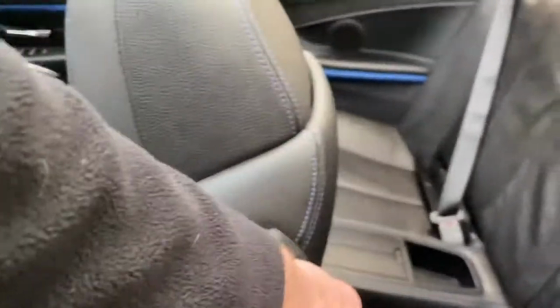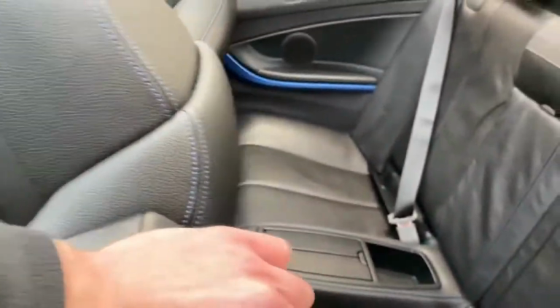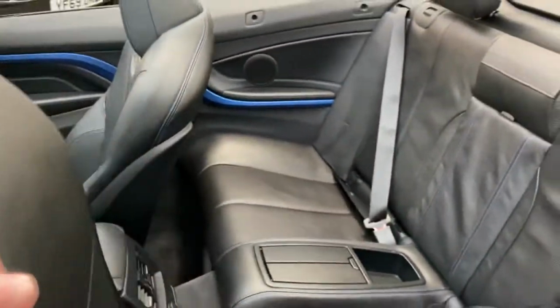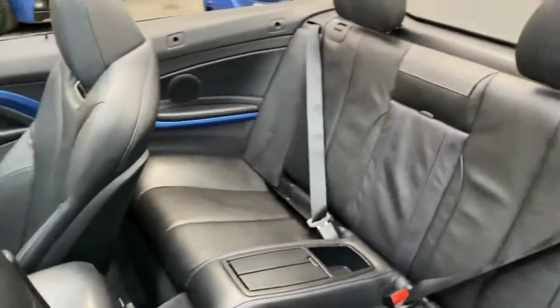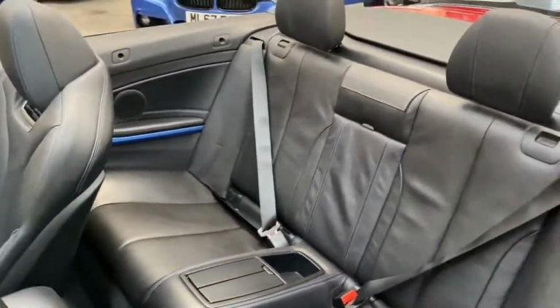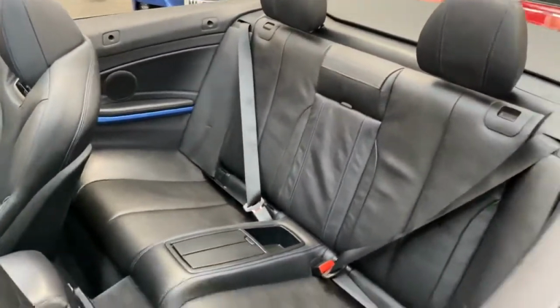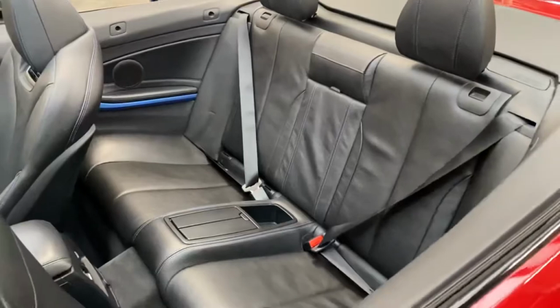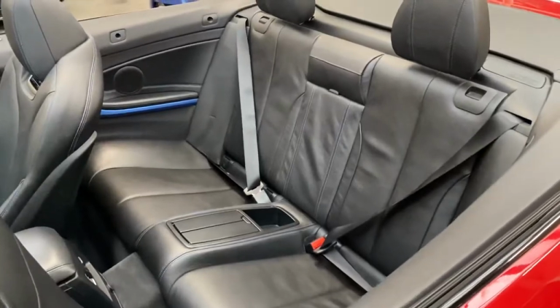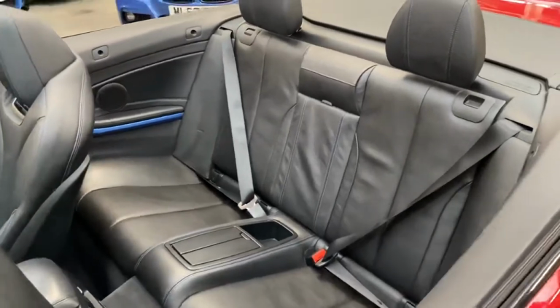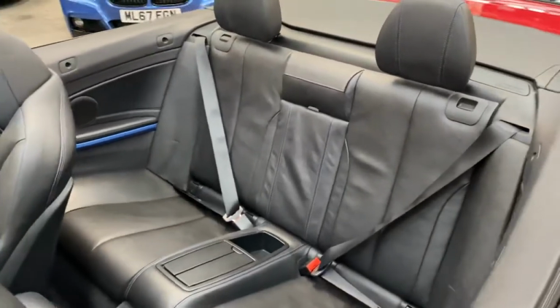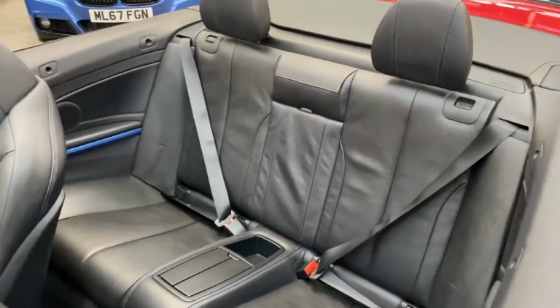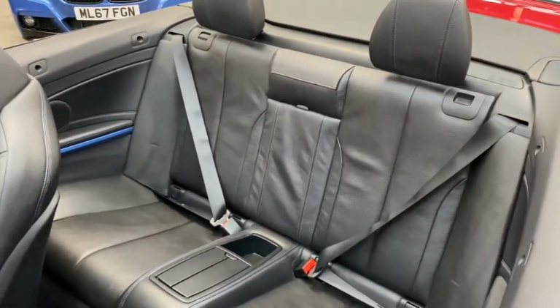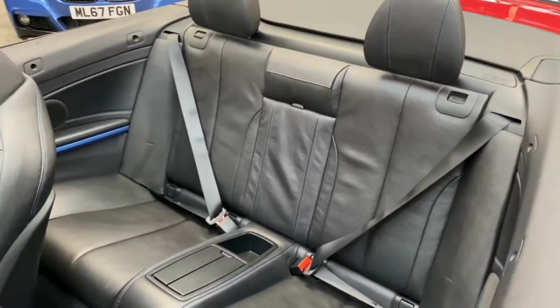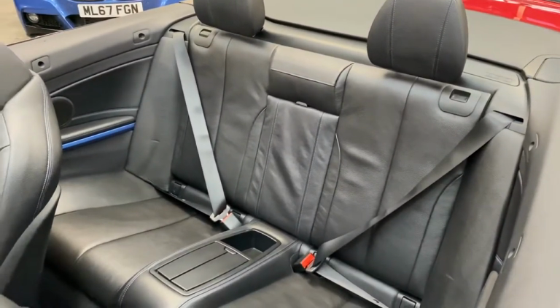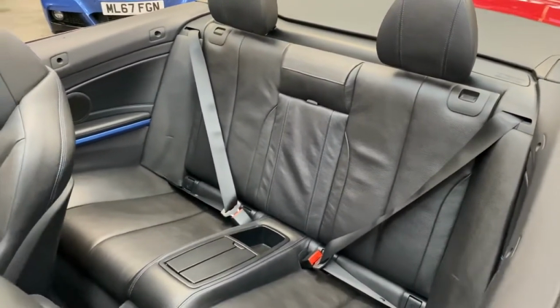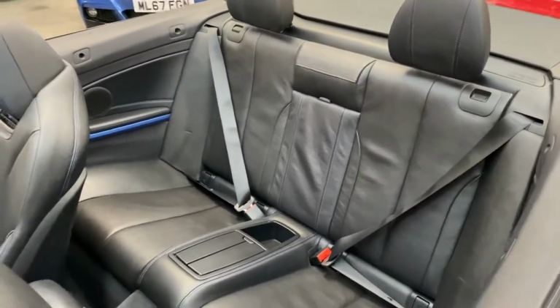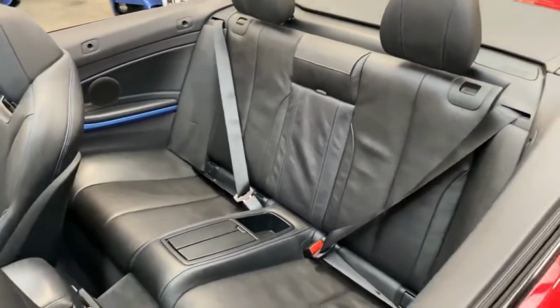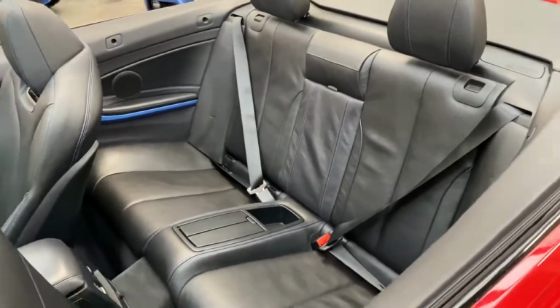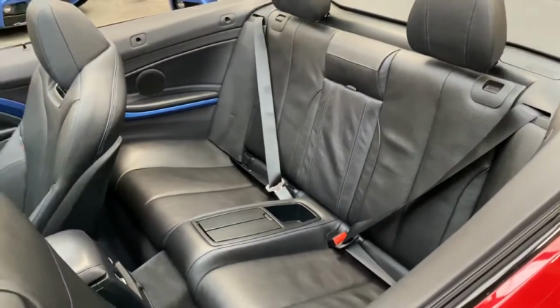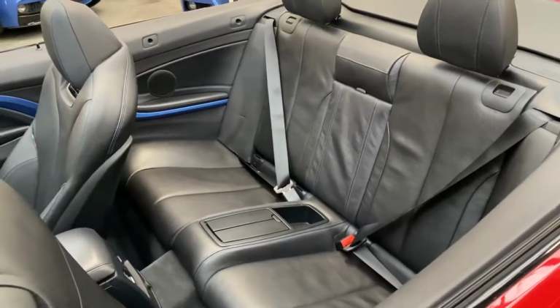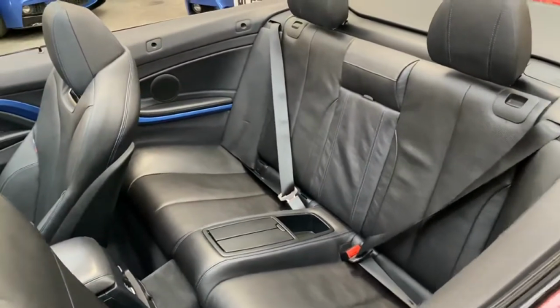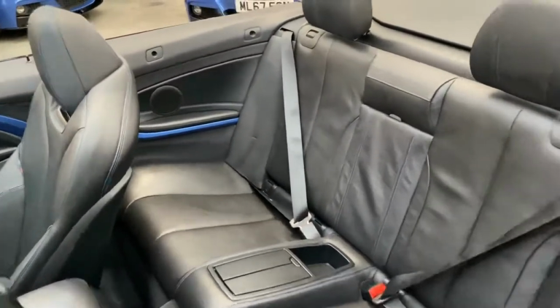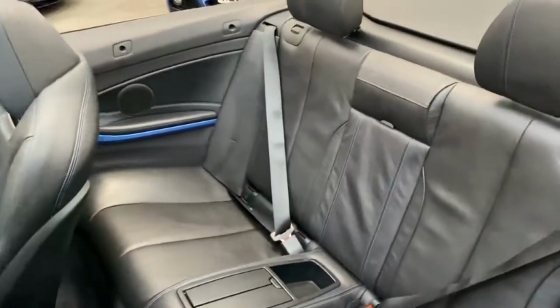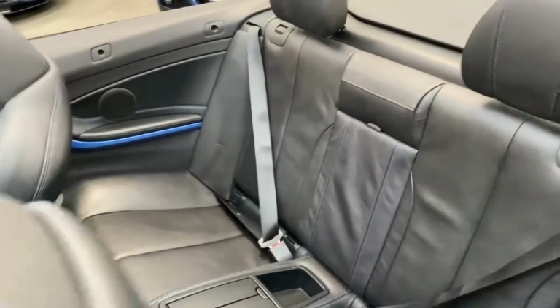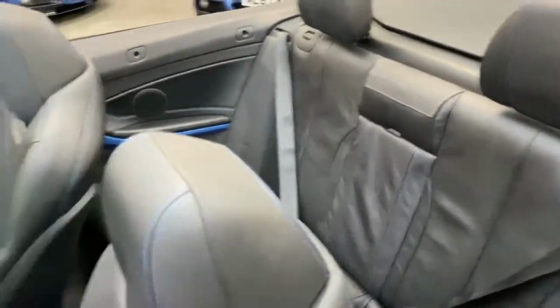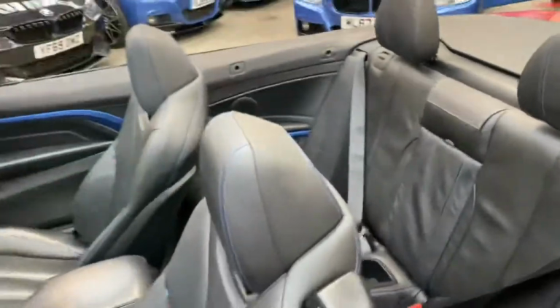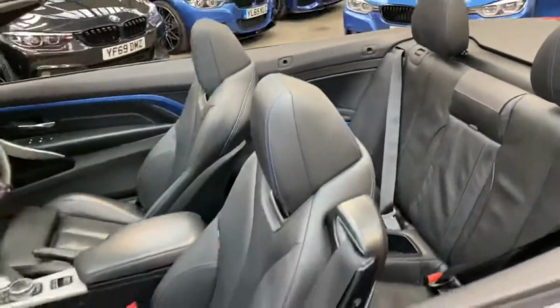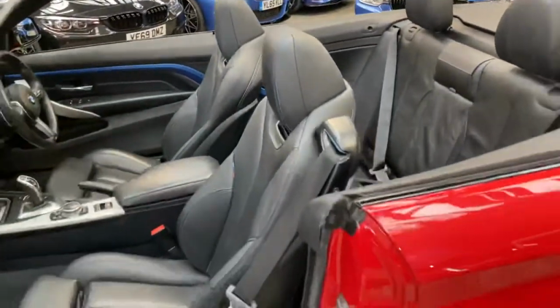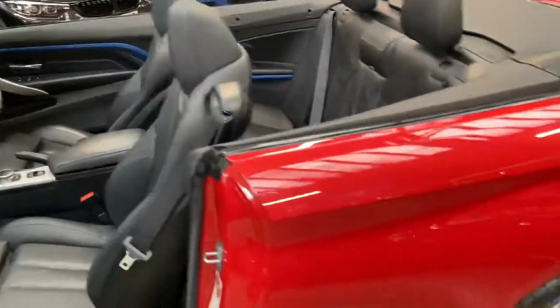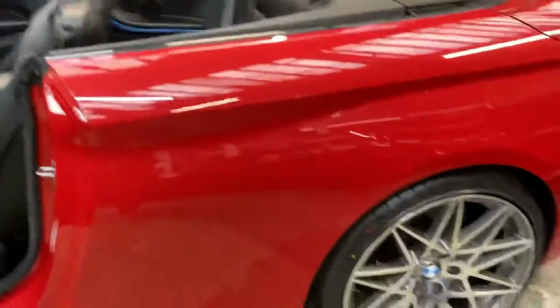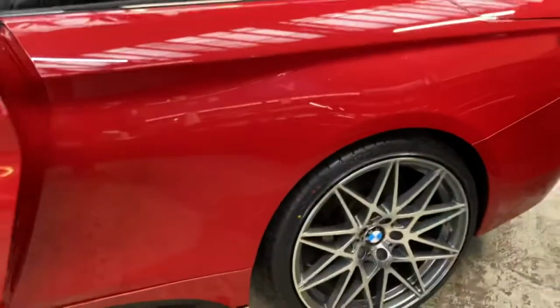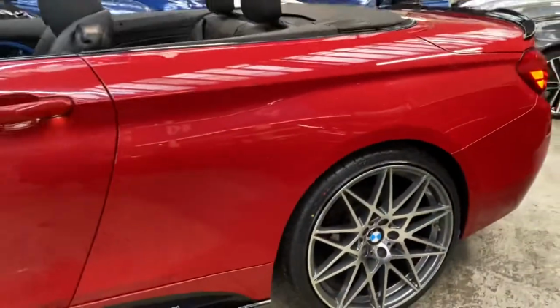The front seats are also electric, so you get electric memory for the driver's side and movement for the passenger. Rear passengers can enjoy an ISOFIX two-by-two seater arrangement, which is very comfortable and surprisingly spacious, and is fully ISOFIX equipped as well. Moving around towards the back of the car now.